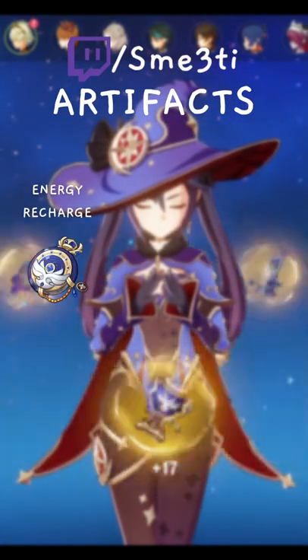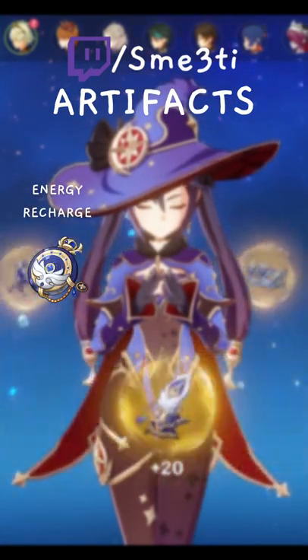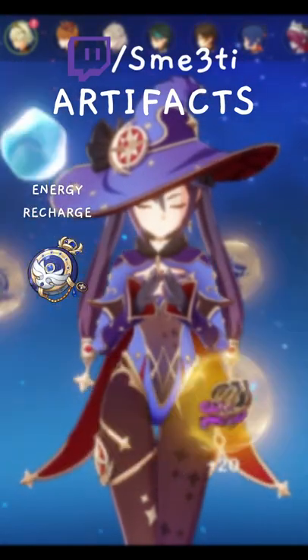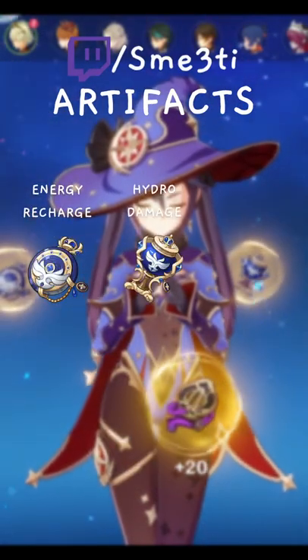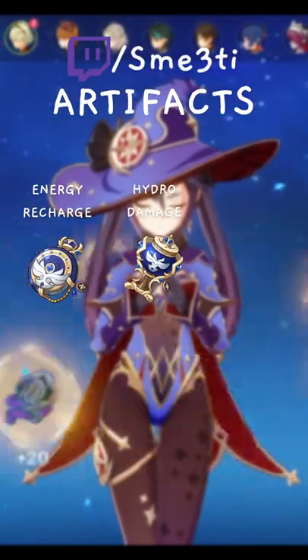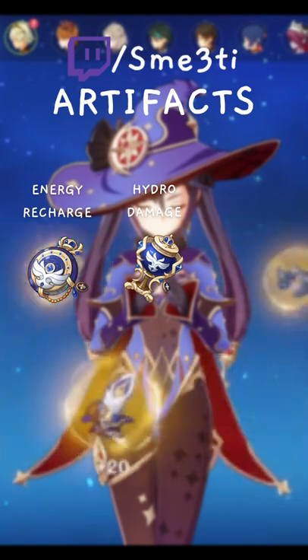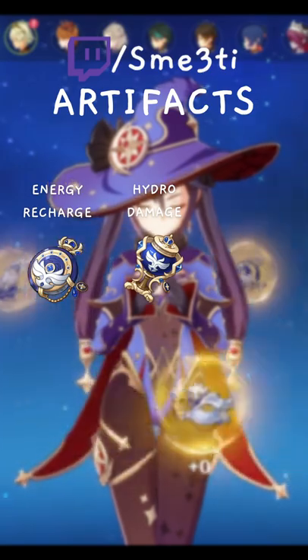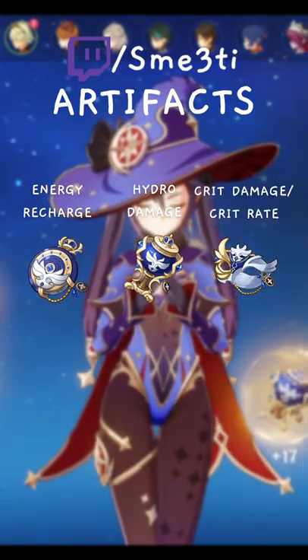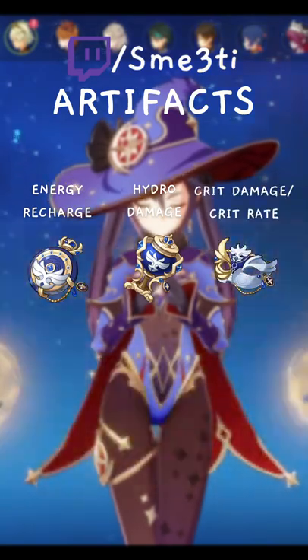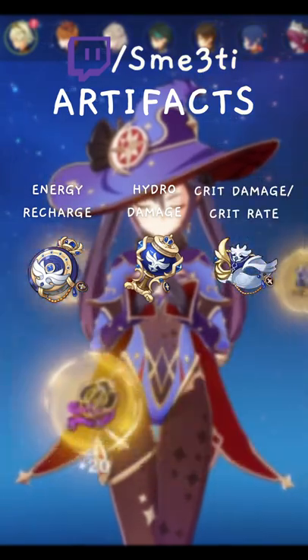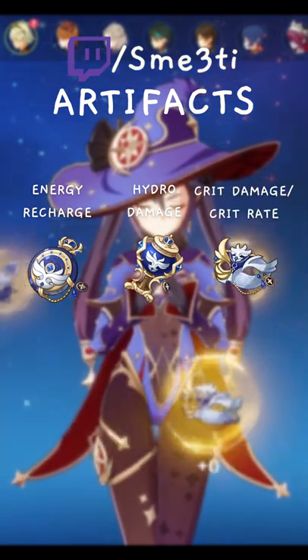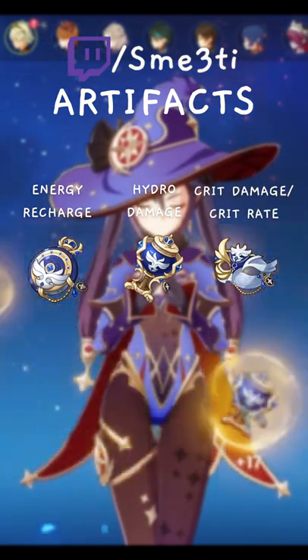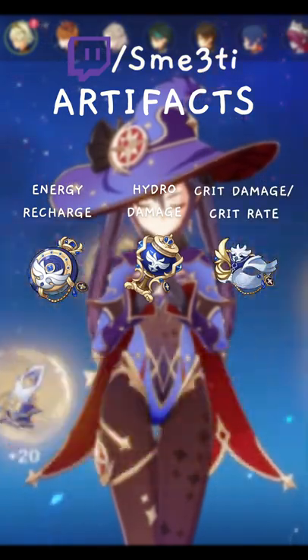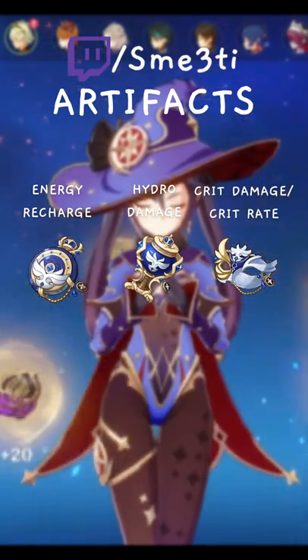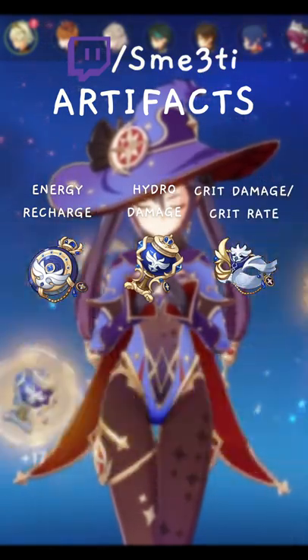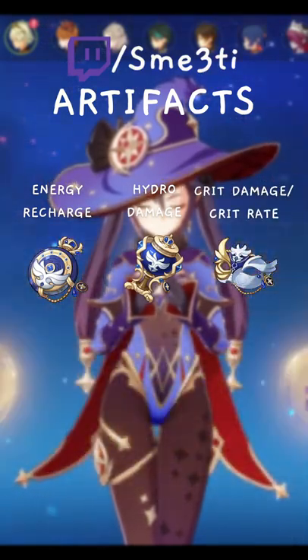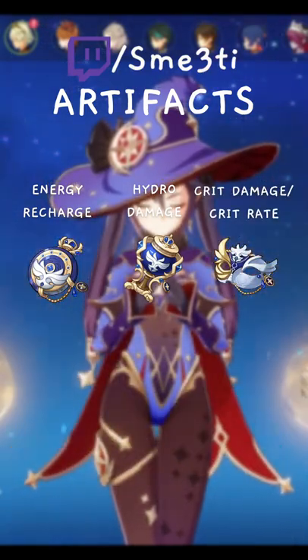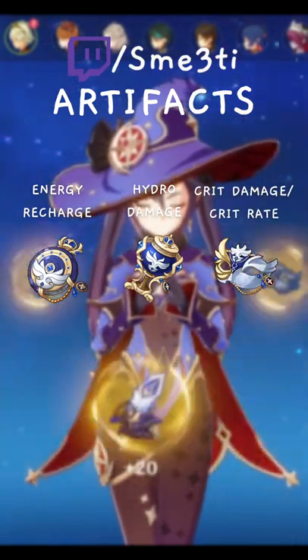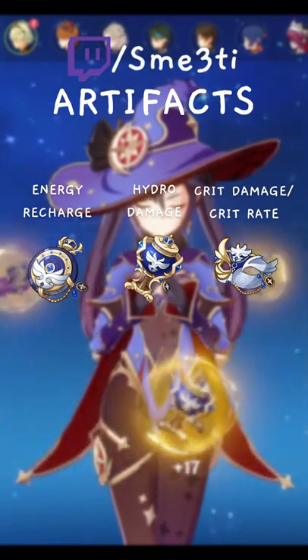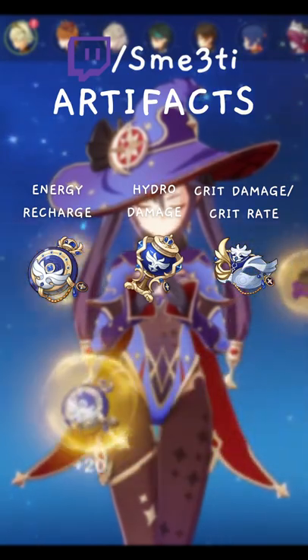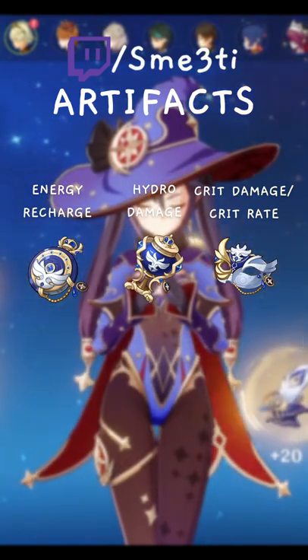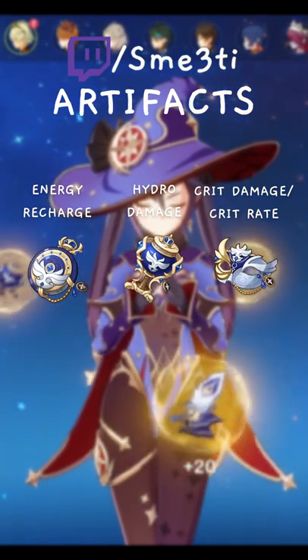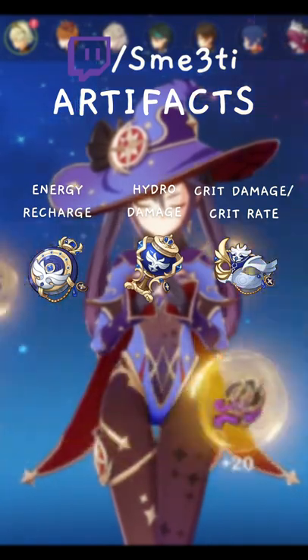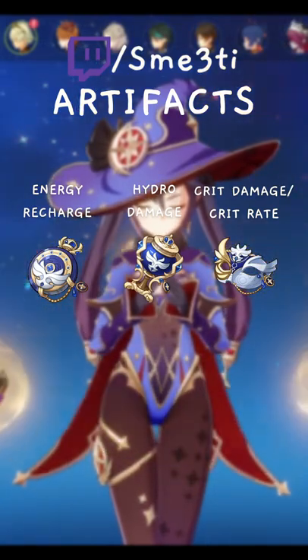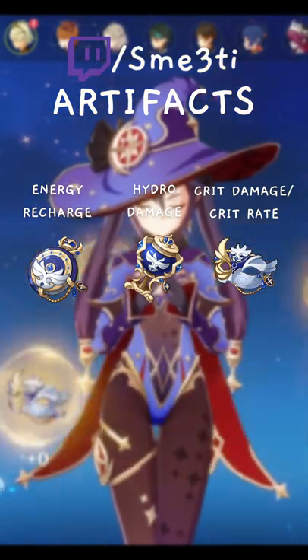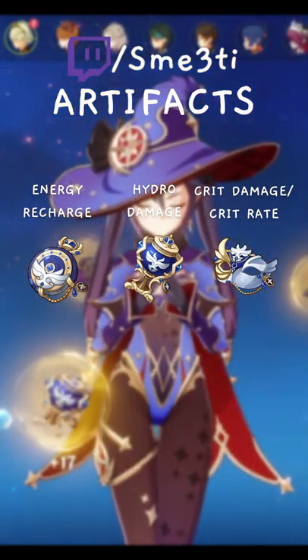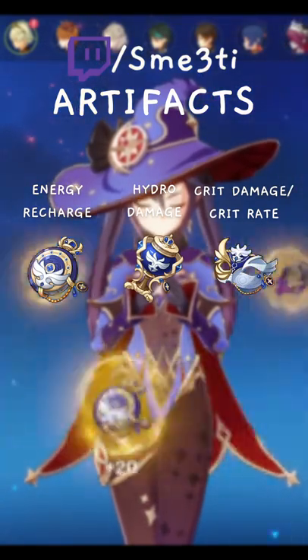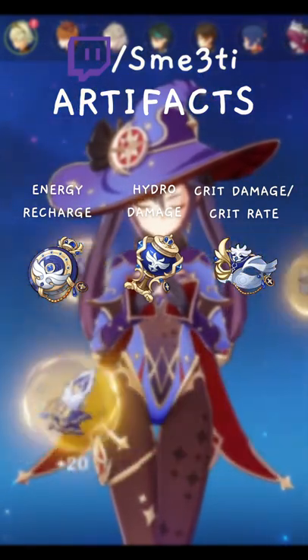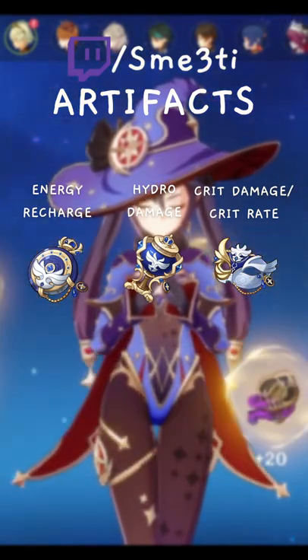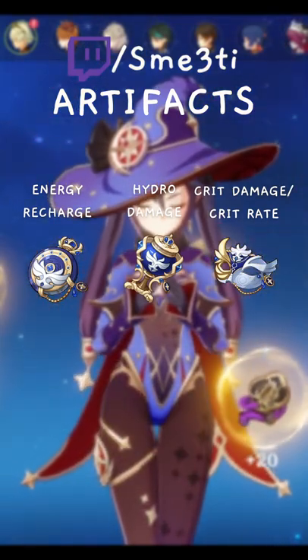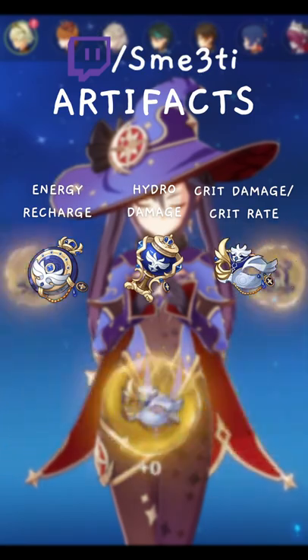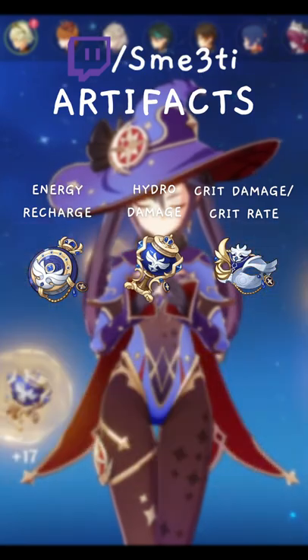energy recharge on the sands, hydro damage on the goblet, and crit rate or crit damage on the circlet. The stats don't matter that much for this build because you just want her to have her burst up as much as possible and you want her to battery the rest of your team if you're using Favonius.